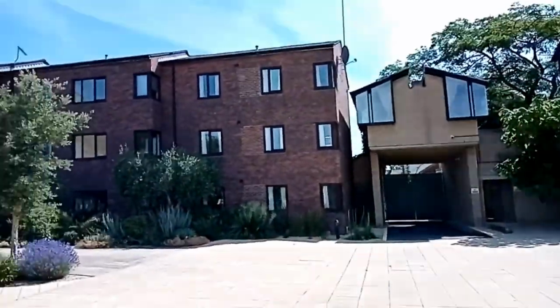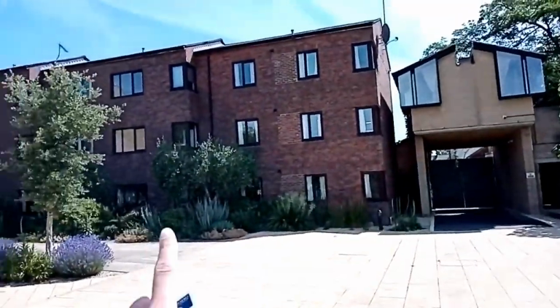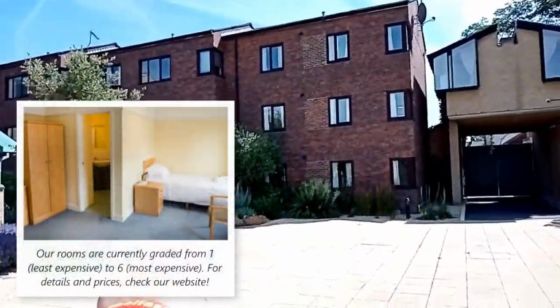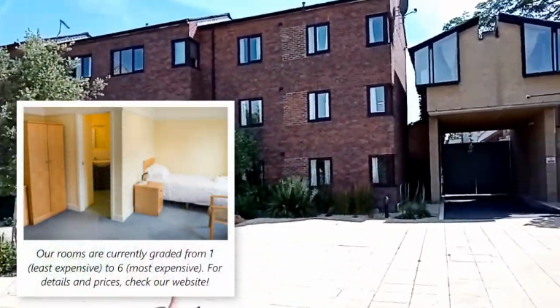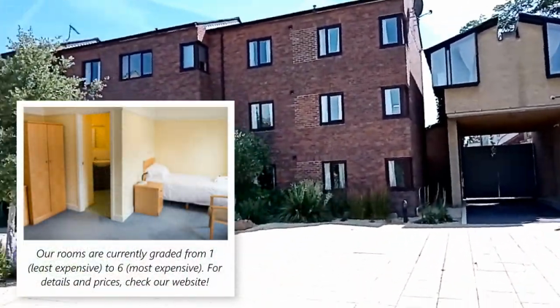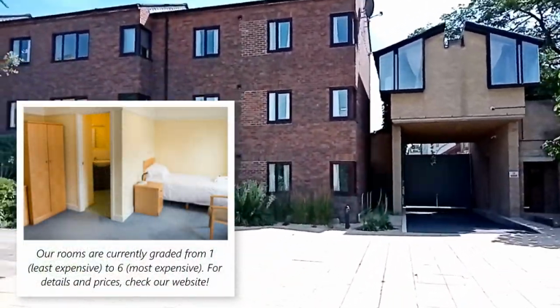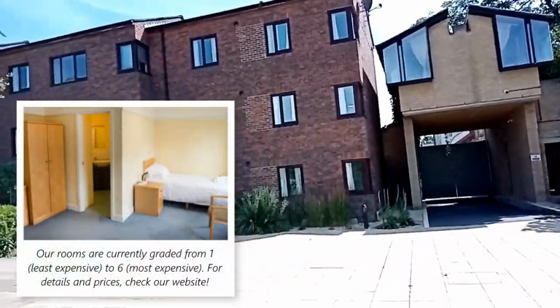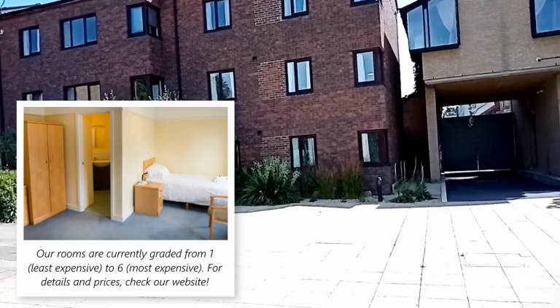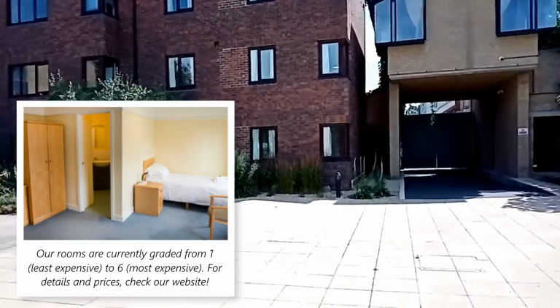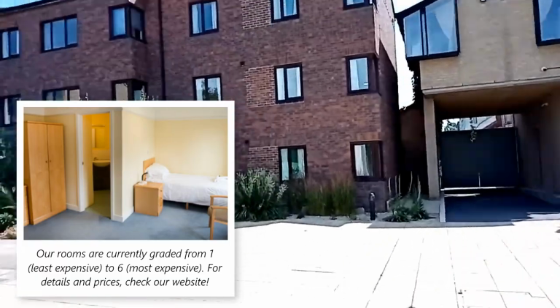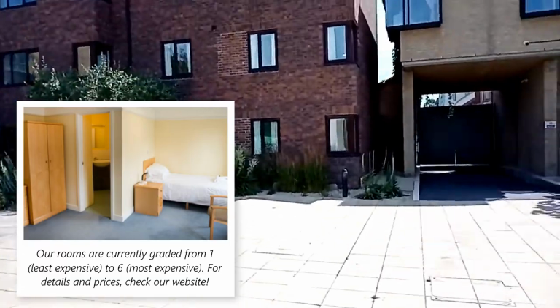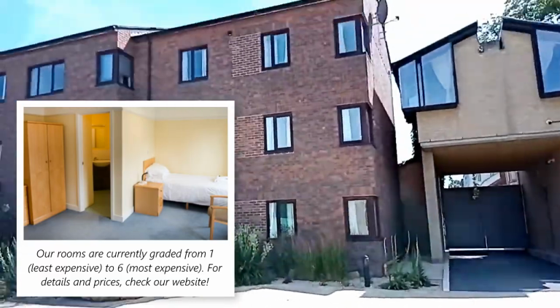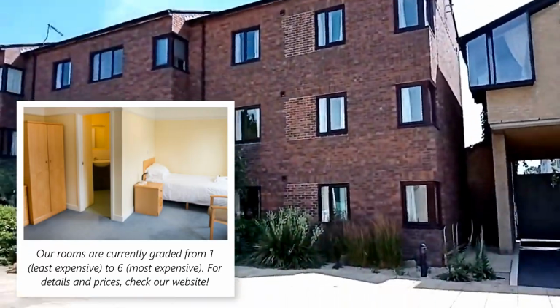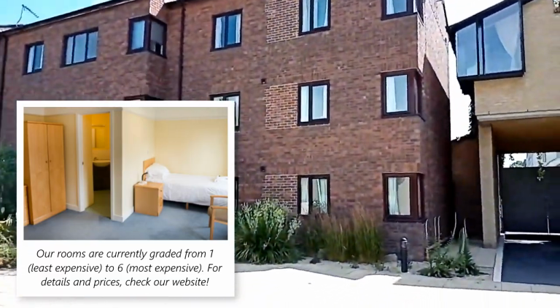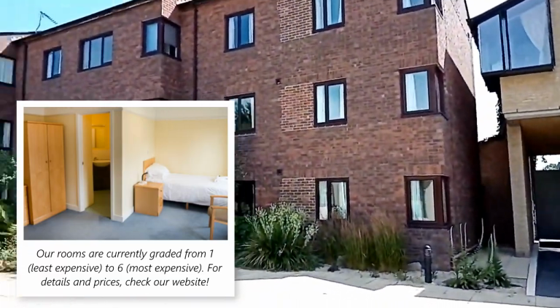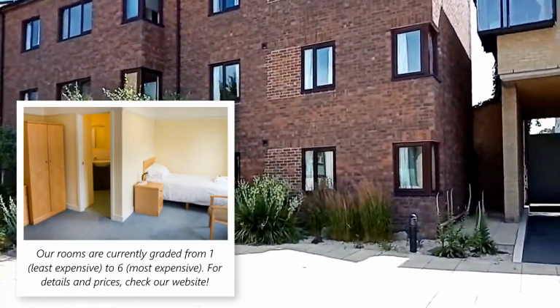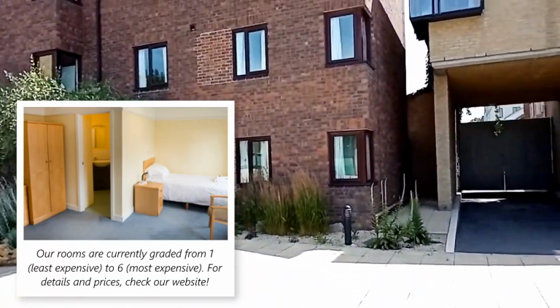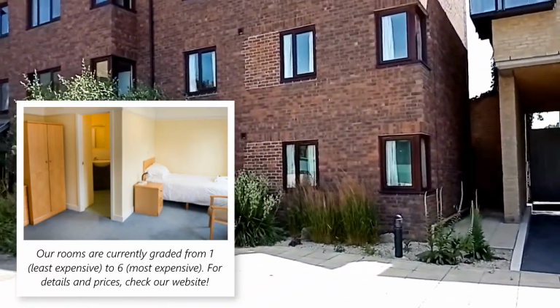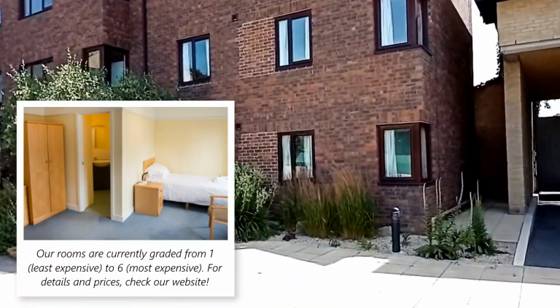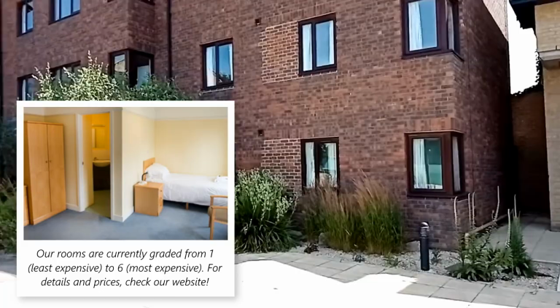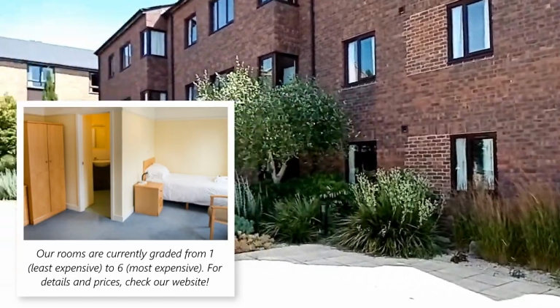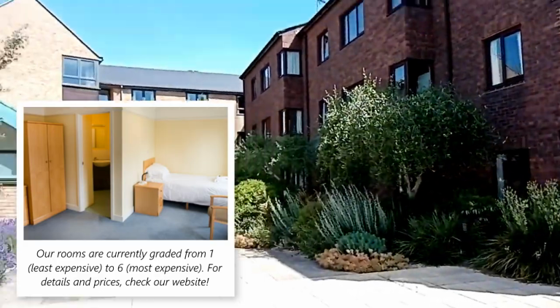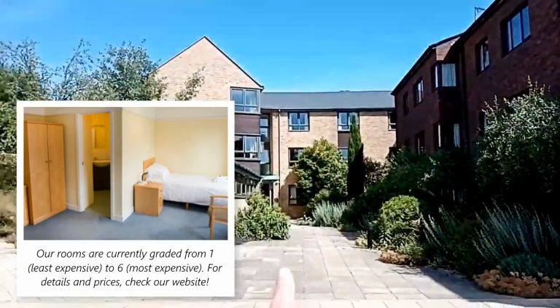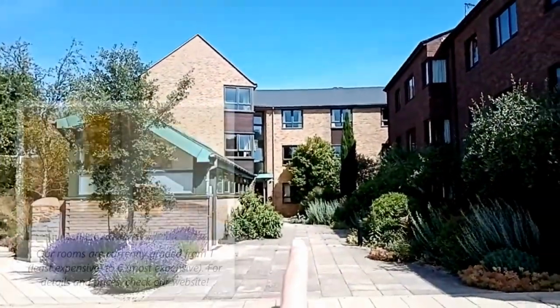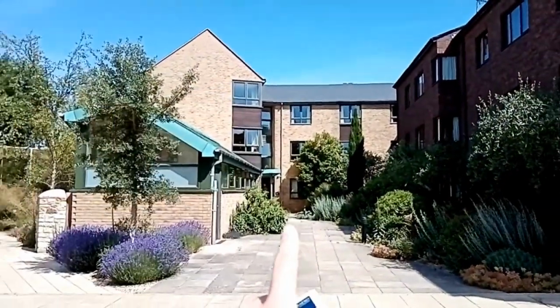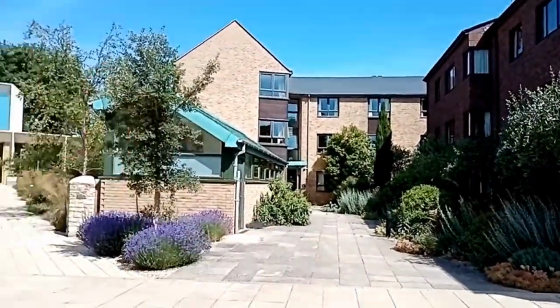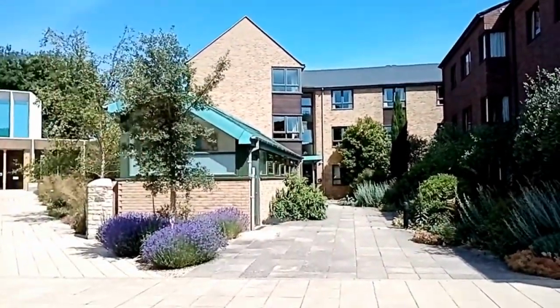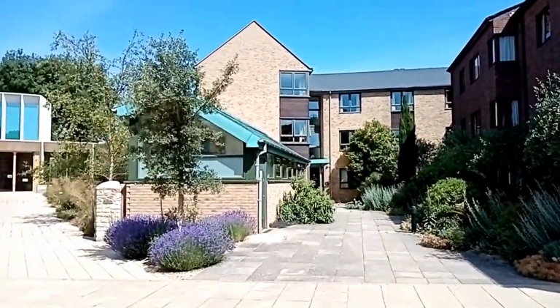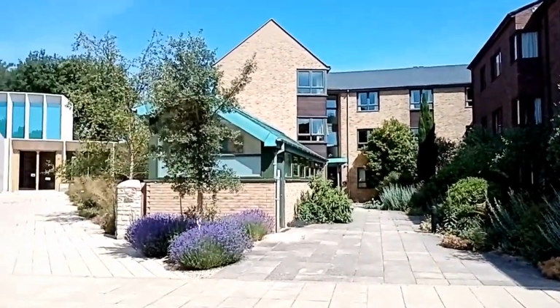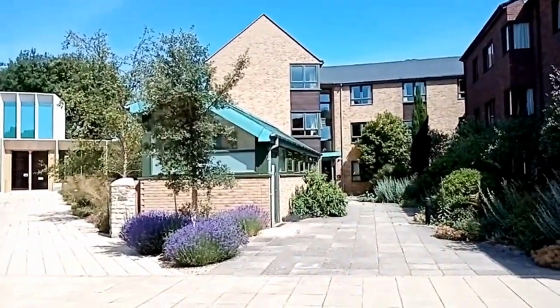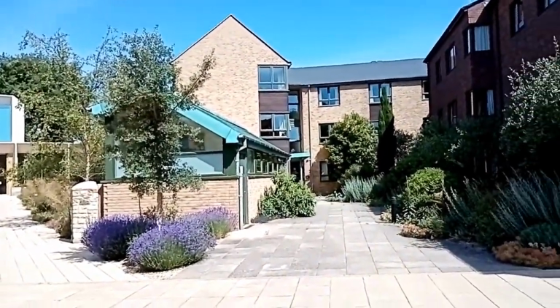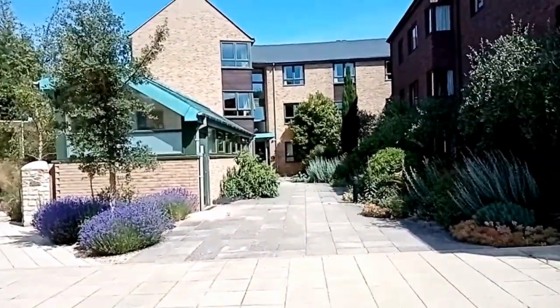This building here is called G House - that is a first year accommodation block with ensuite bathrooms and shared kitchens. That's Earl House which is the same but for second year.